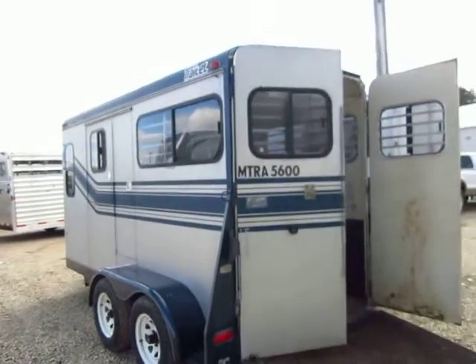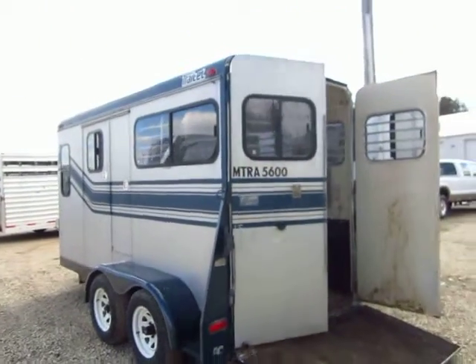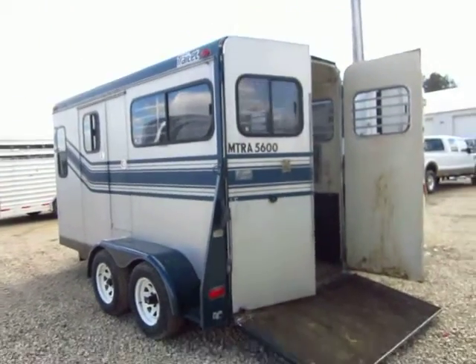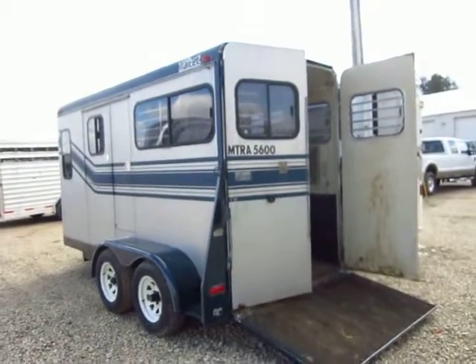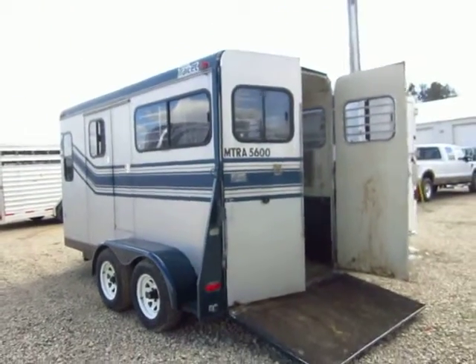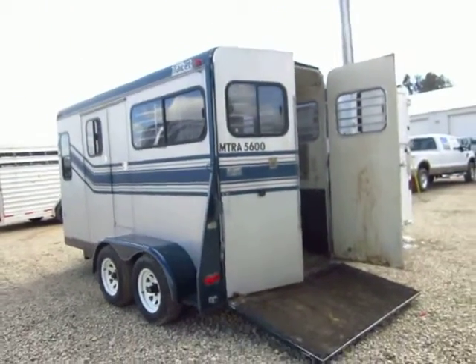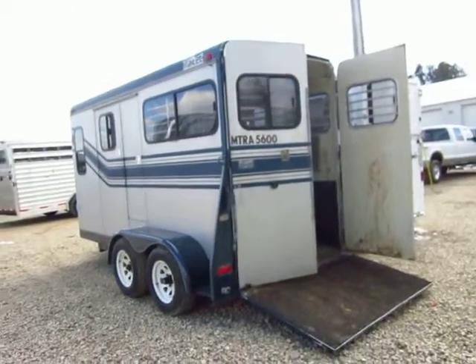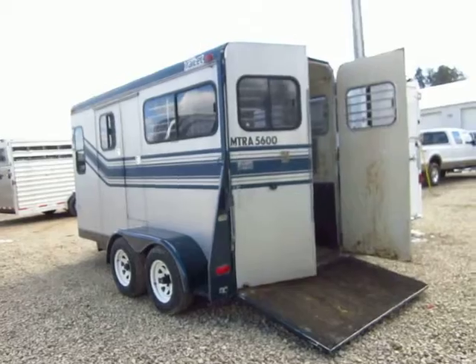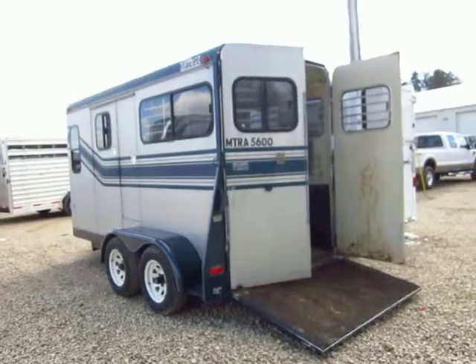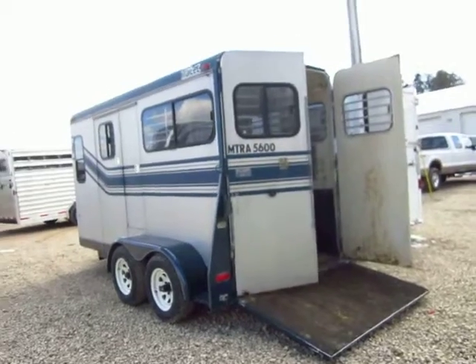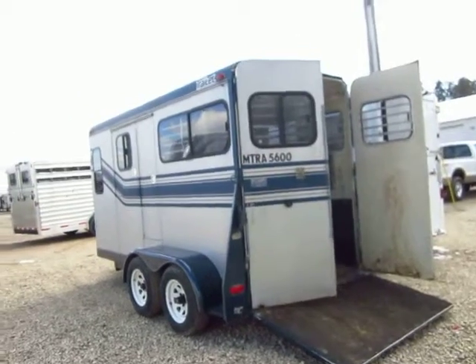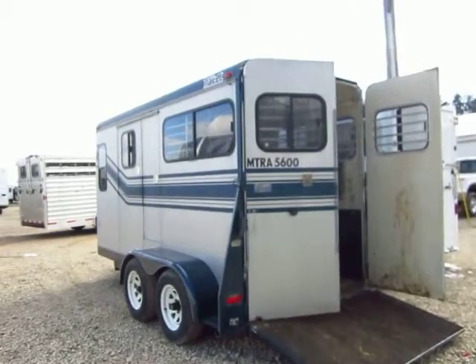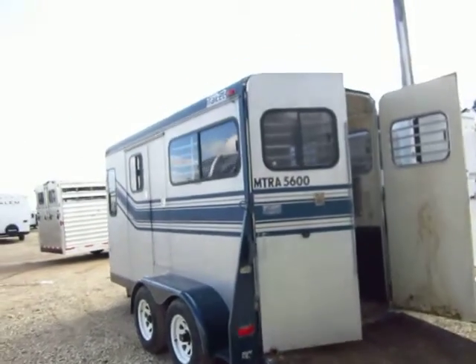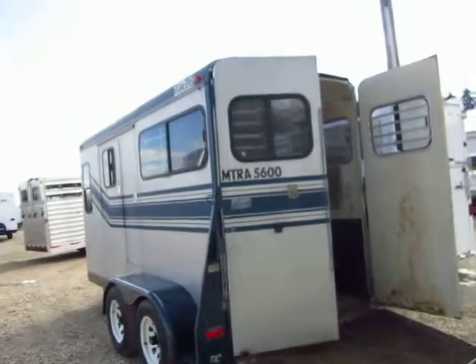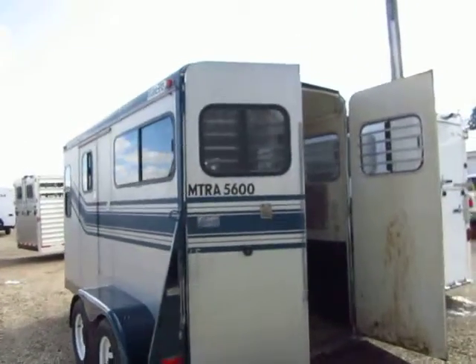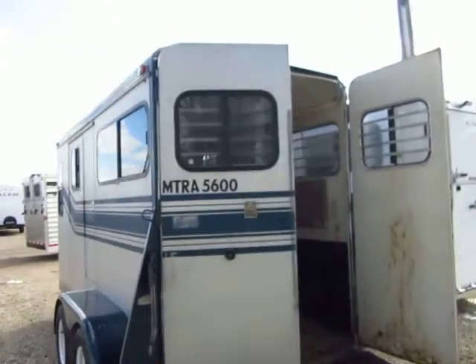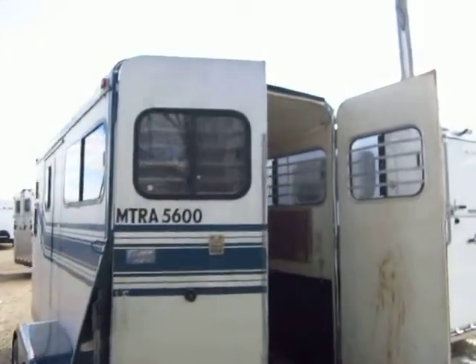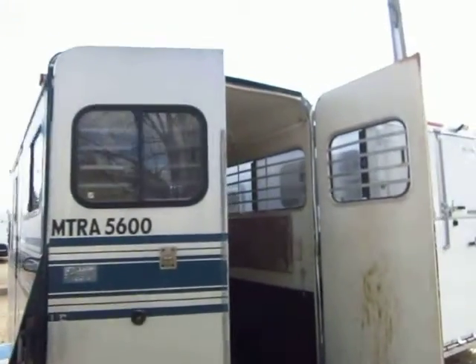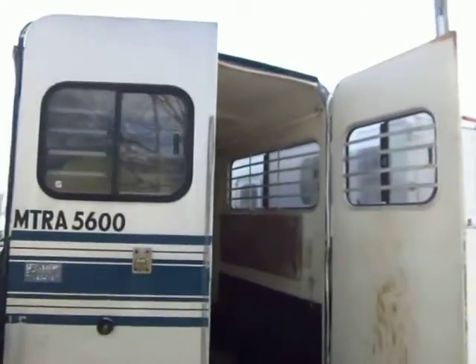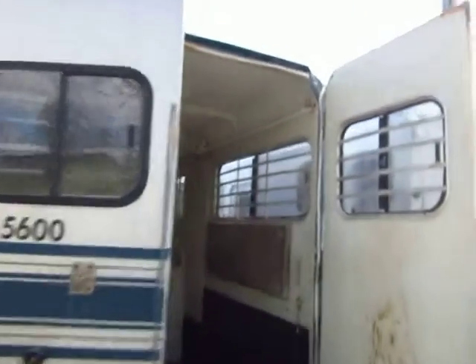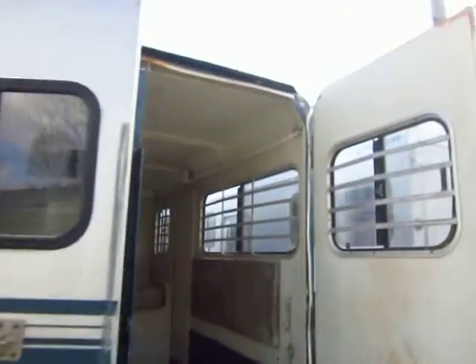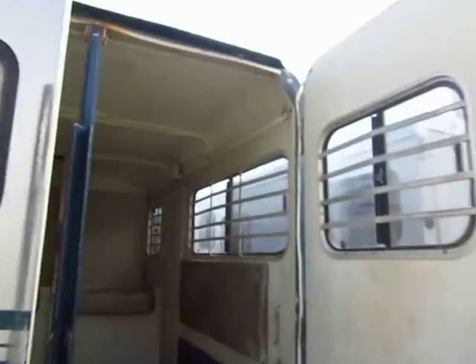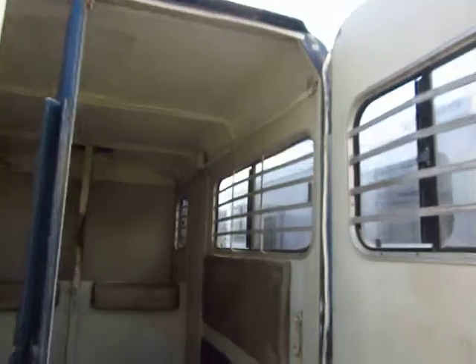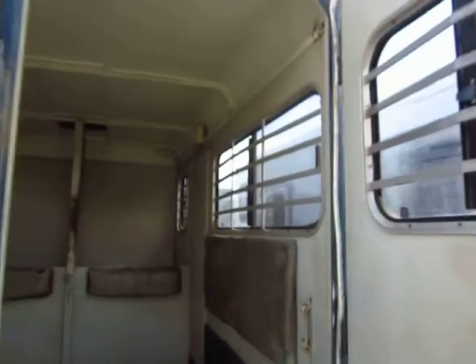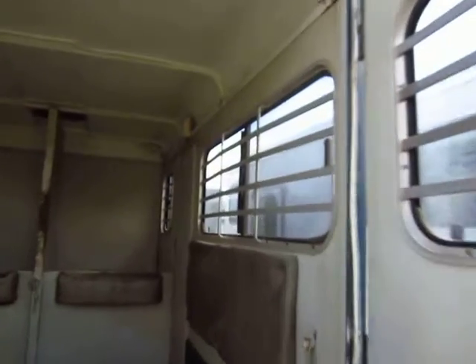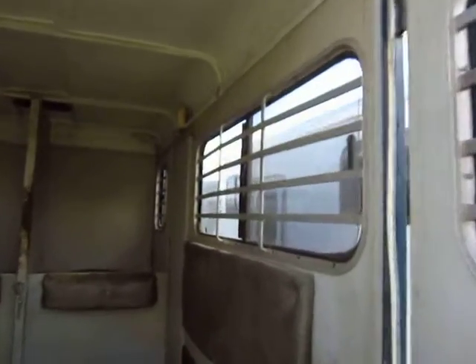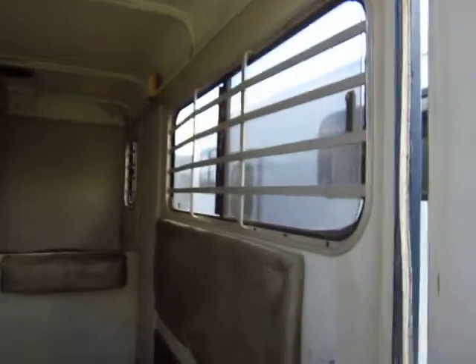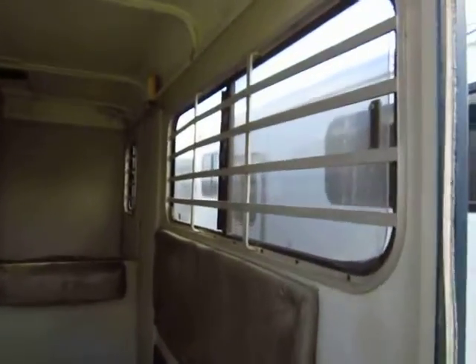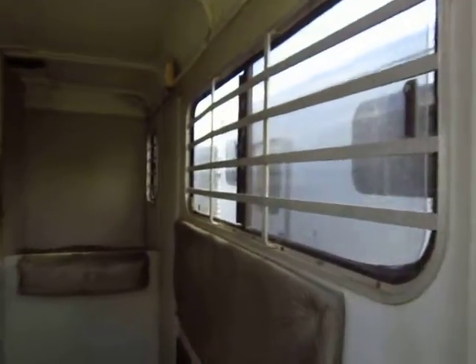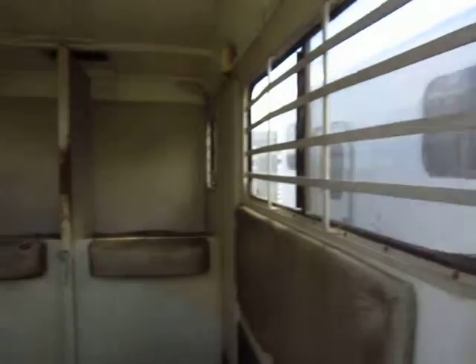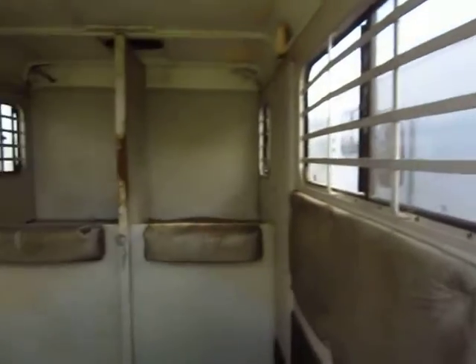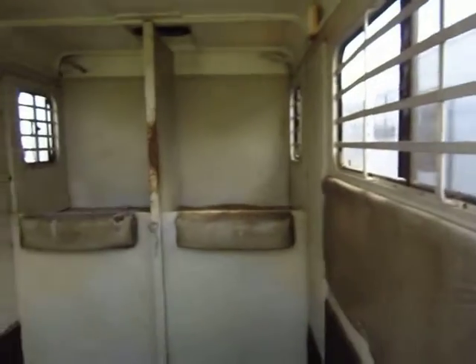It has swinging doors — two full barn doors with a ramp over them, so ramp over barn doors. Looks like pretty much all your windows open, so you can get some good cross ventilation in here.